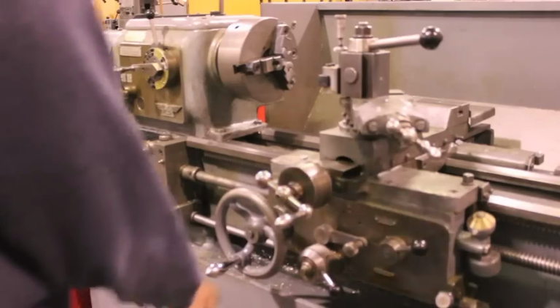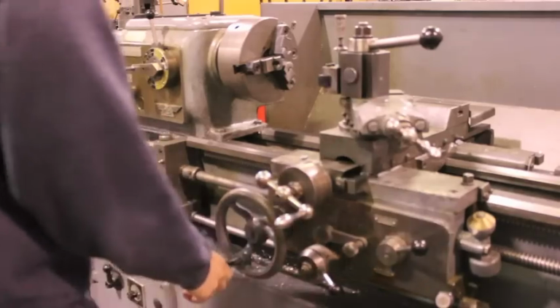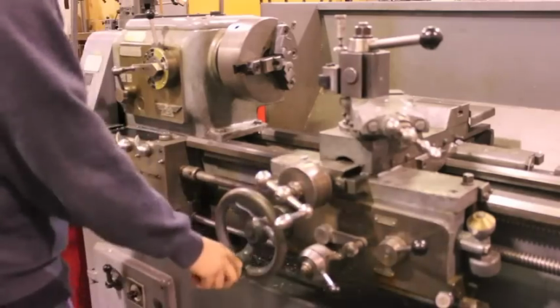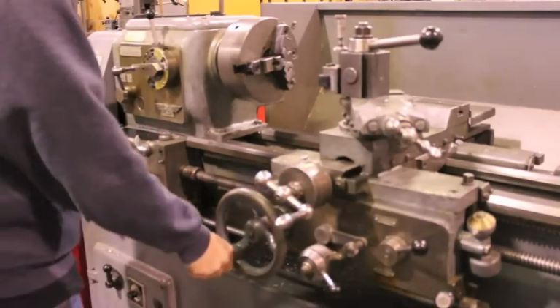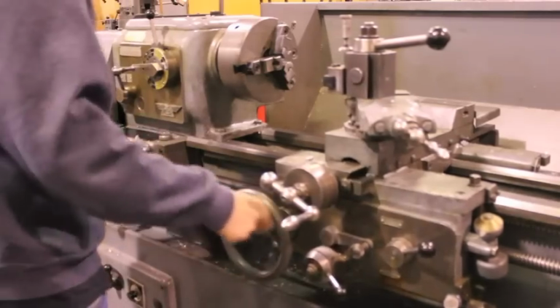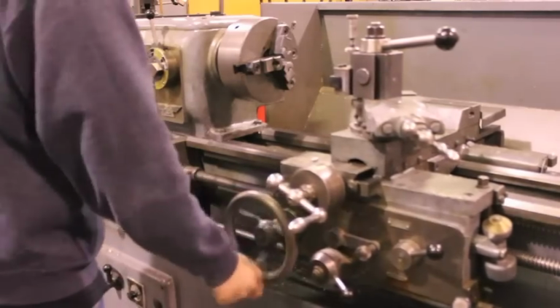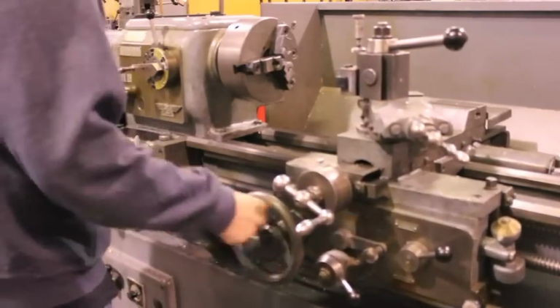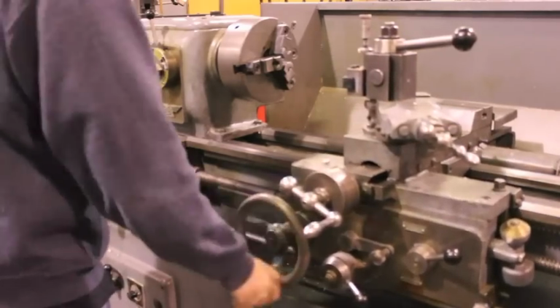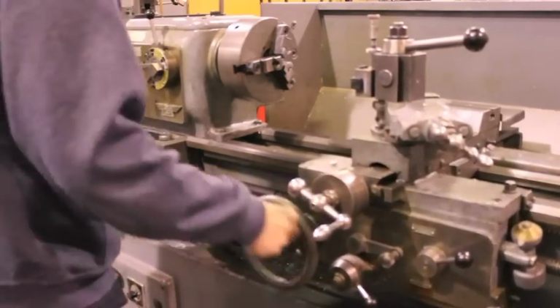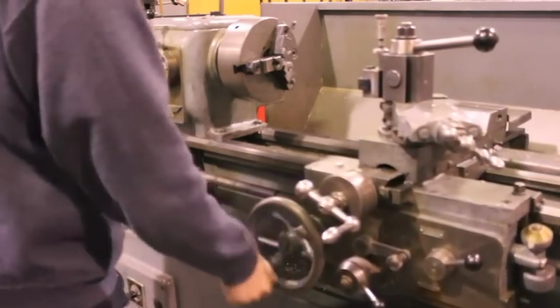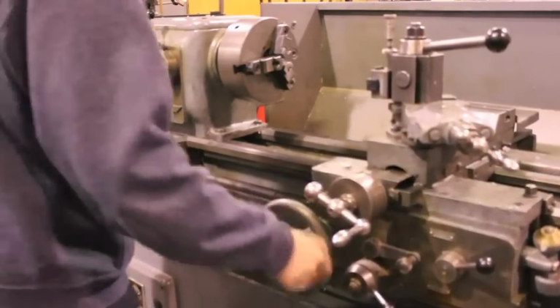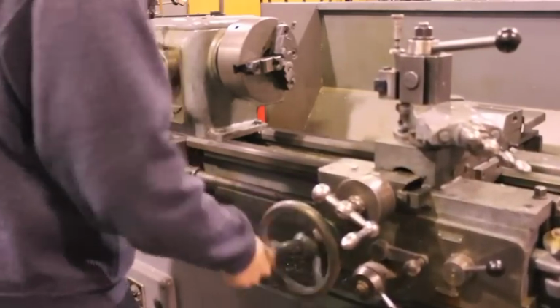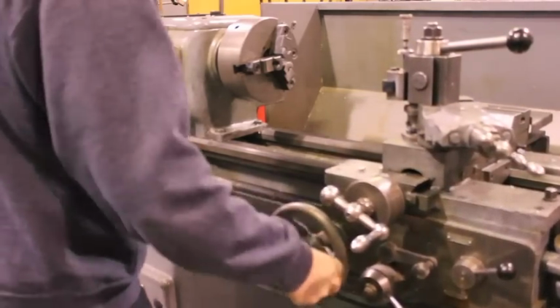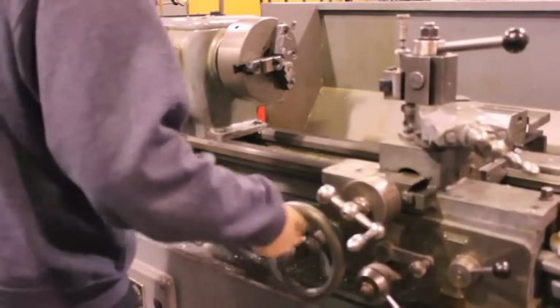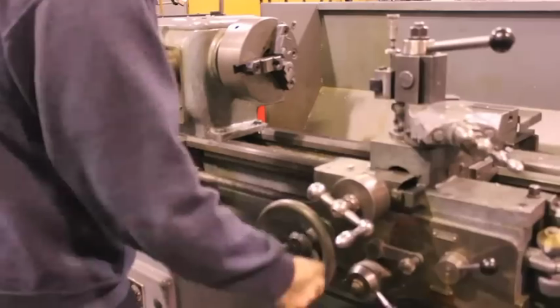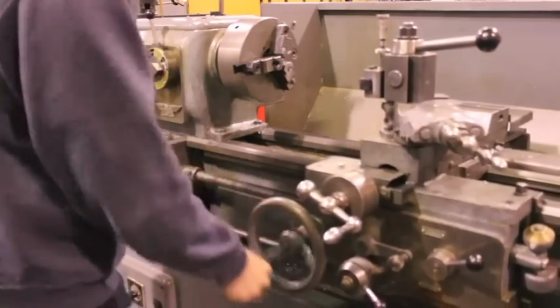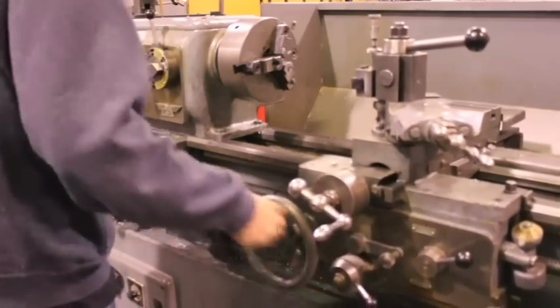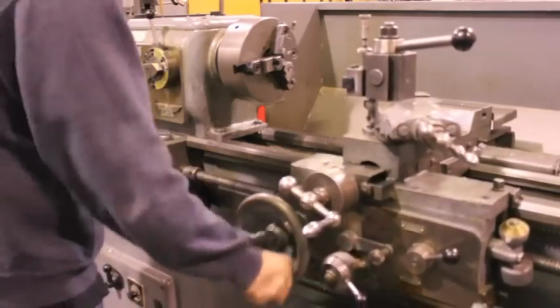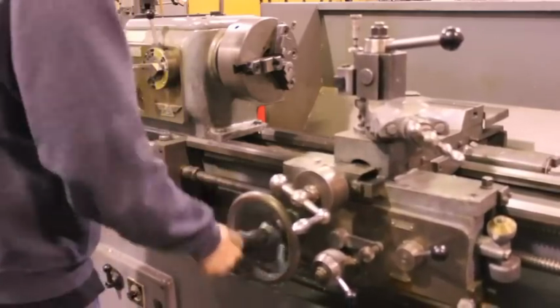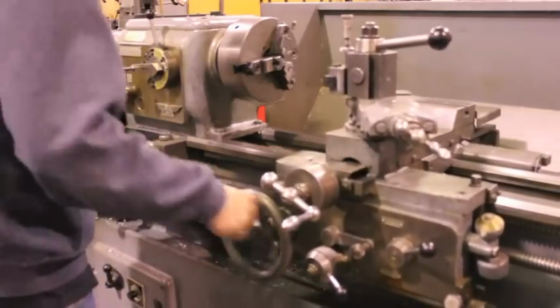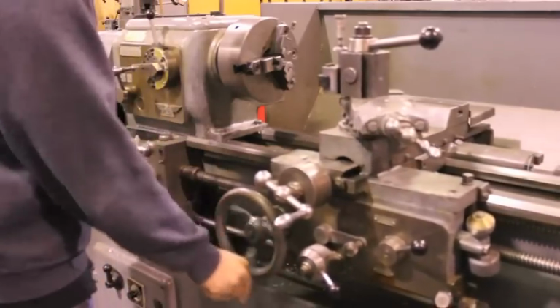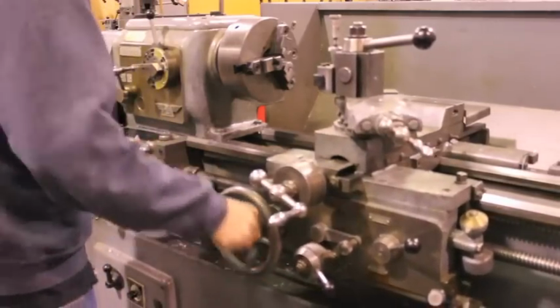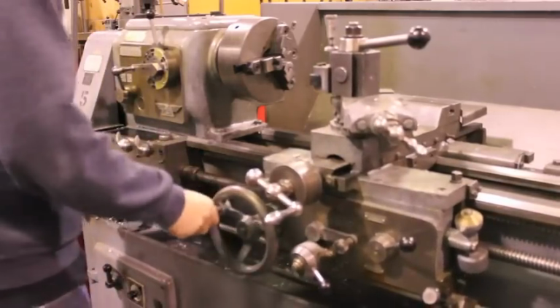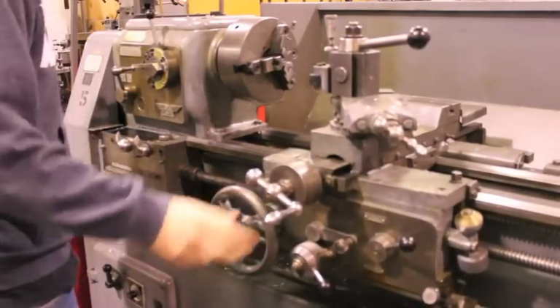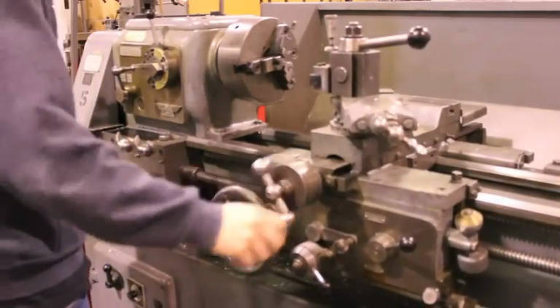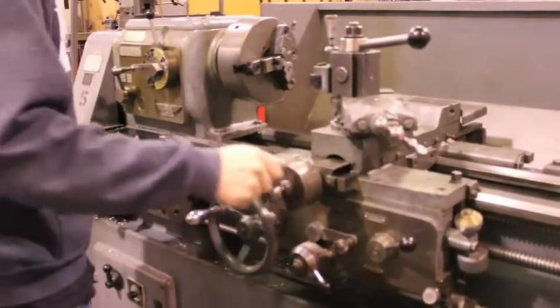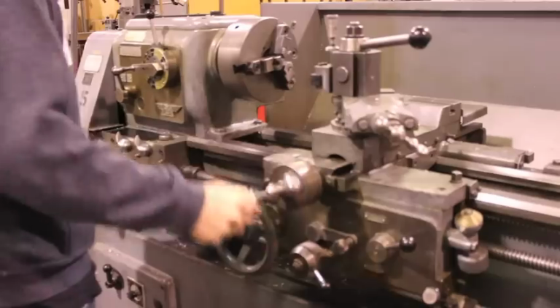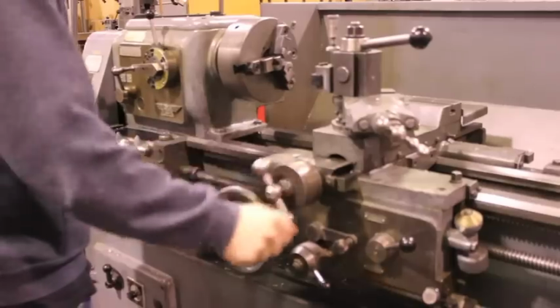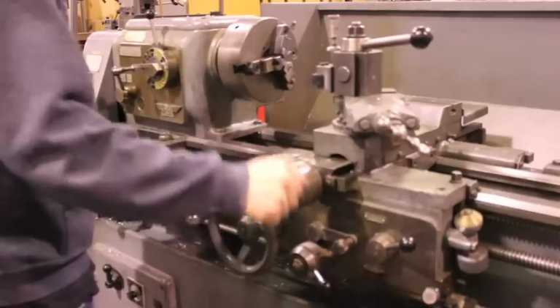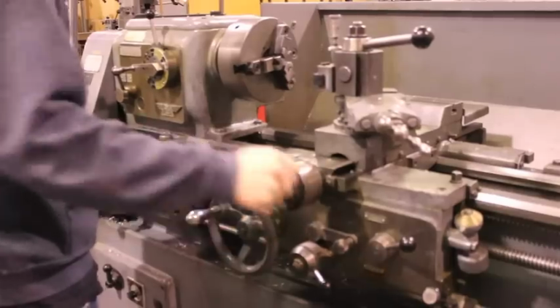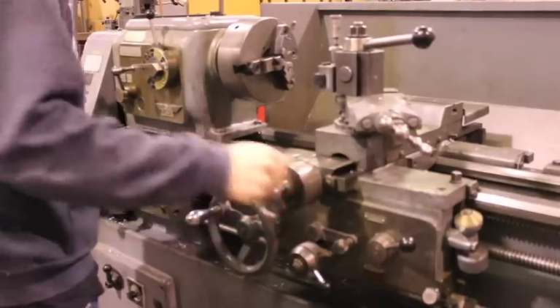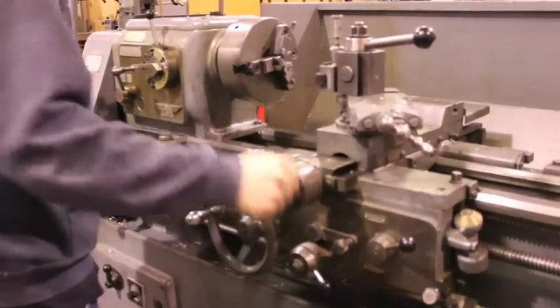On the carriage, the carriage wheel controls the Z direction of the tool, and the cross slide controls the X direction of the tool.